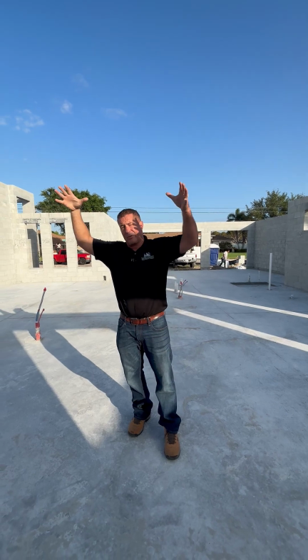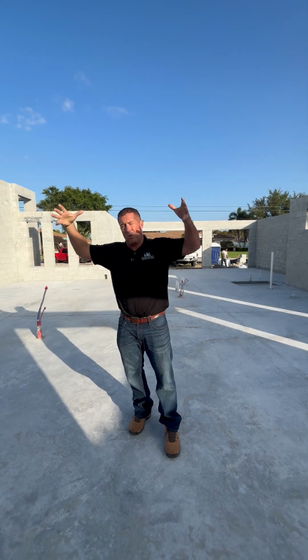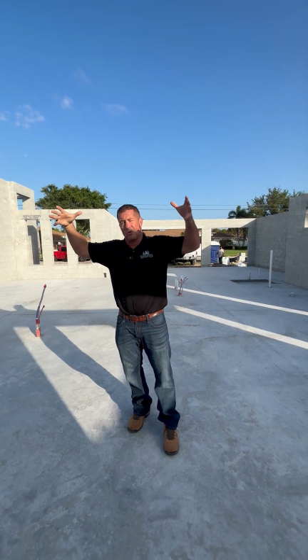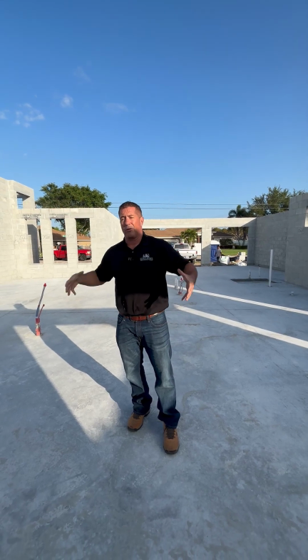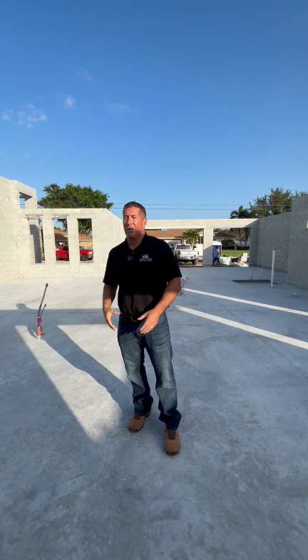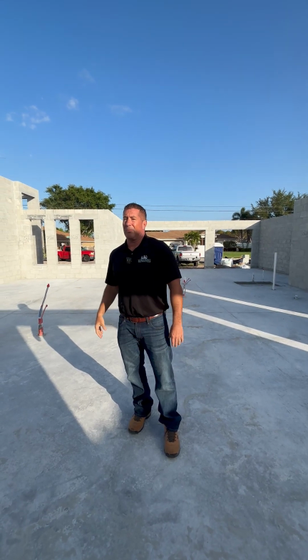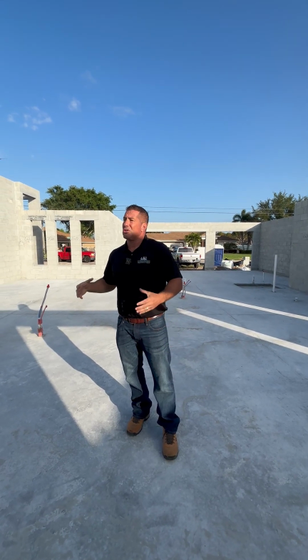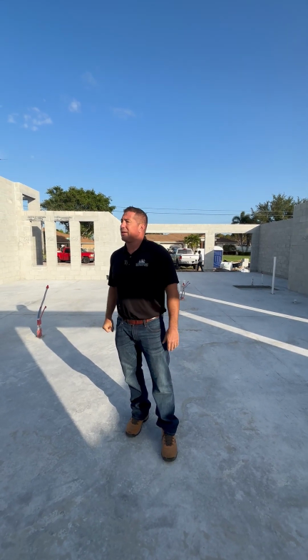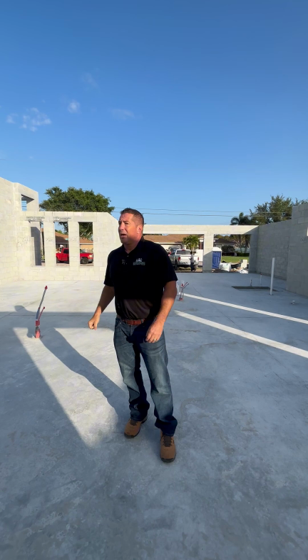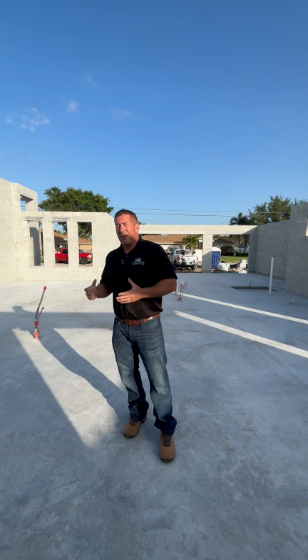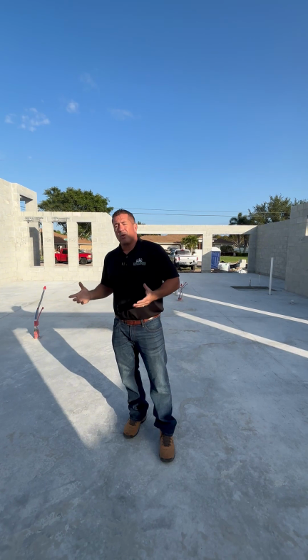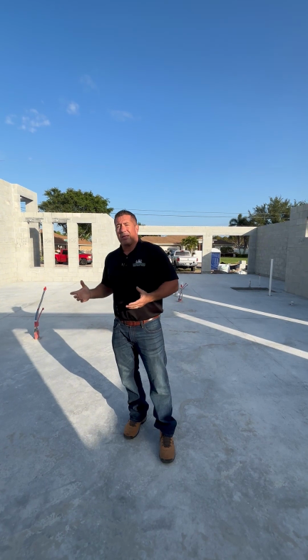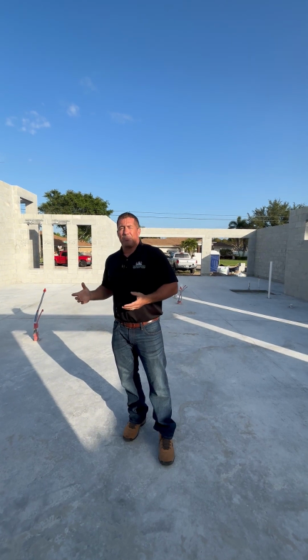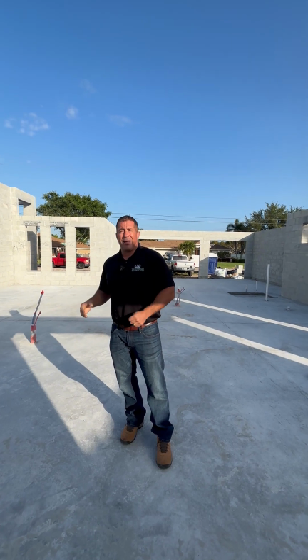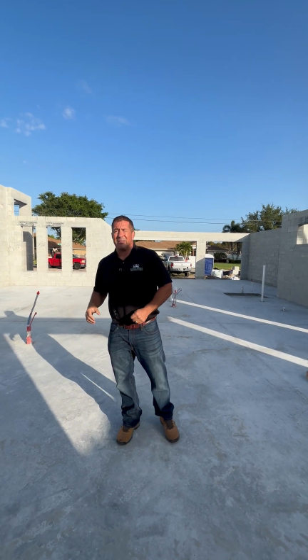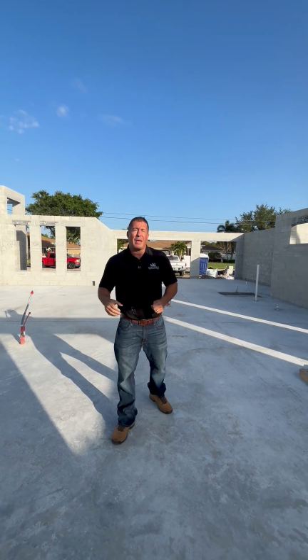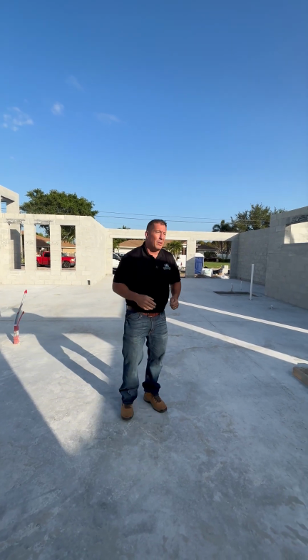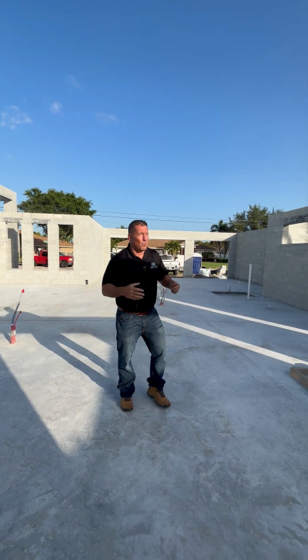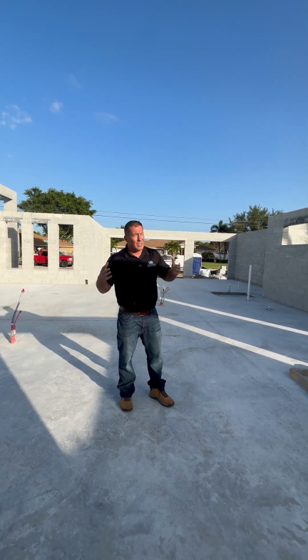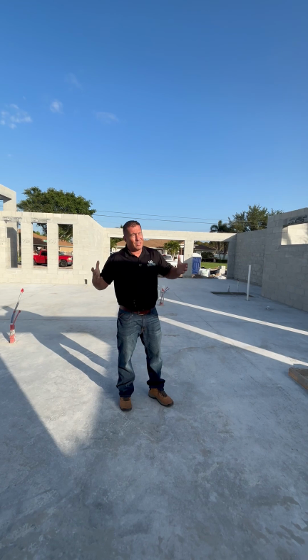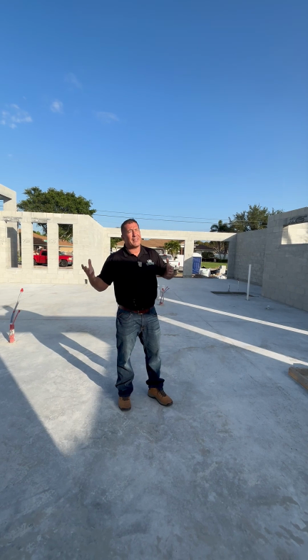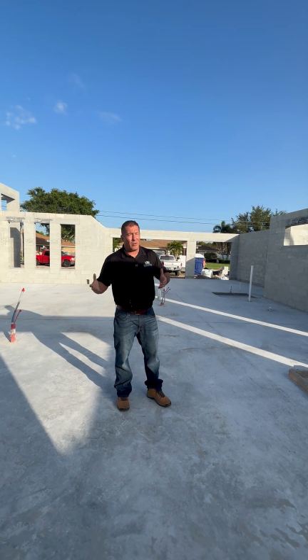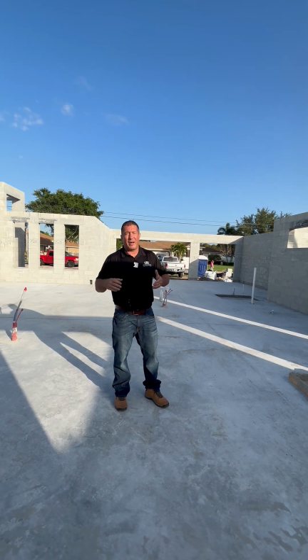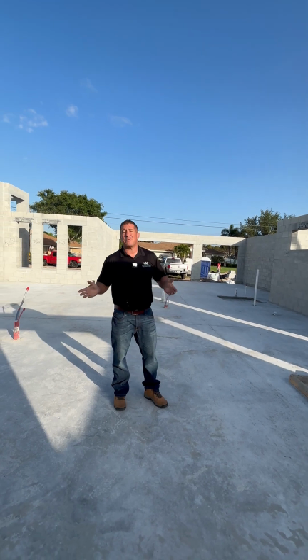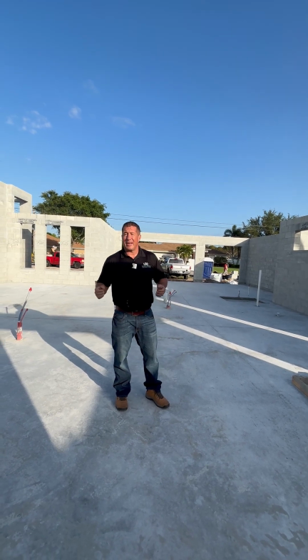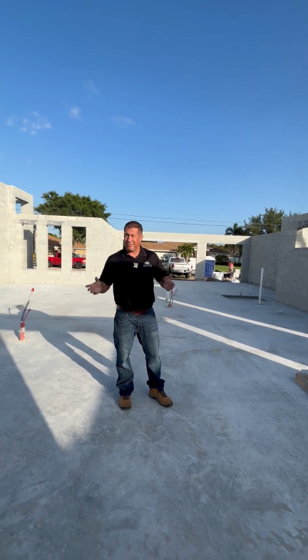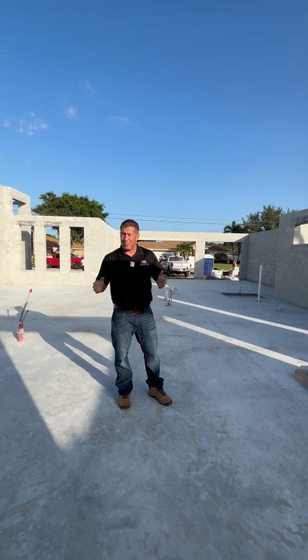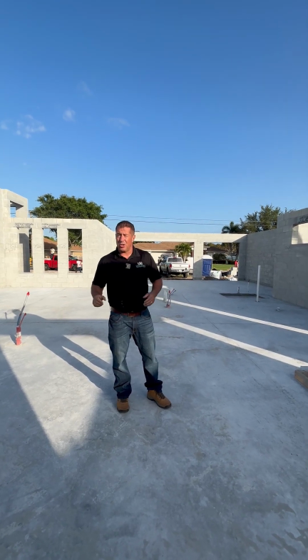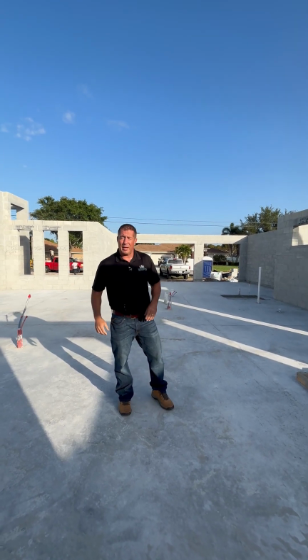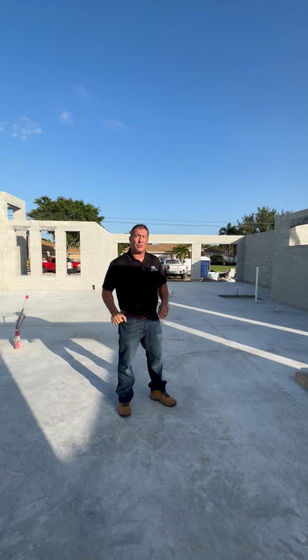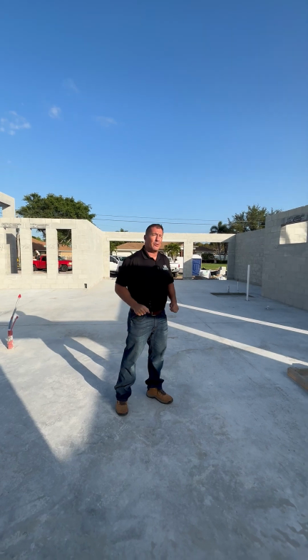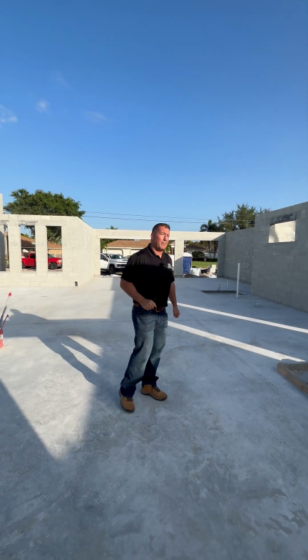Once the trusses get installed on top, they'll be tied into it, so it makes the whole structure of the home very solid. Every once in a while I'll get people that ask if we could cut that out — and absolutely not. It's not fluff, it's part of our codes. We absolutely have to build the bond beam.